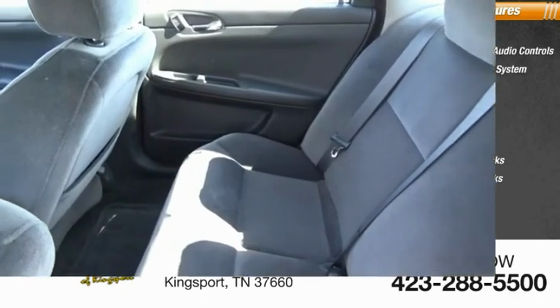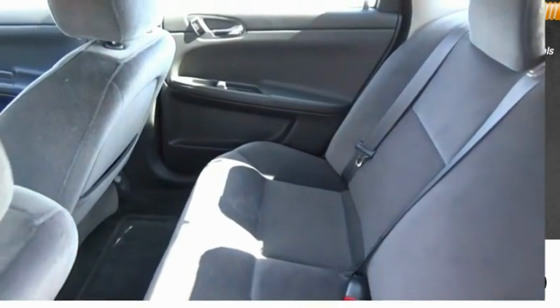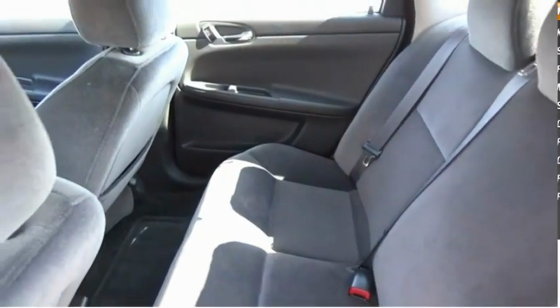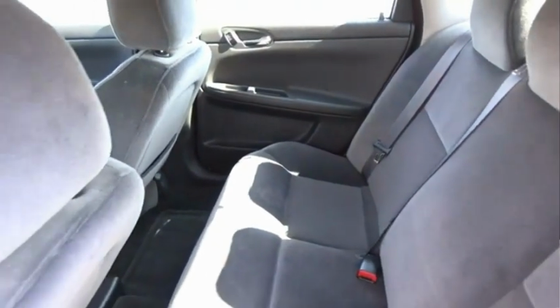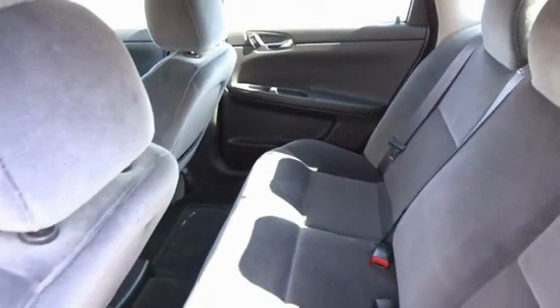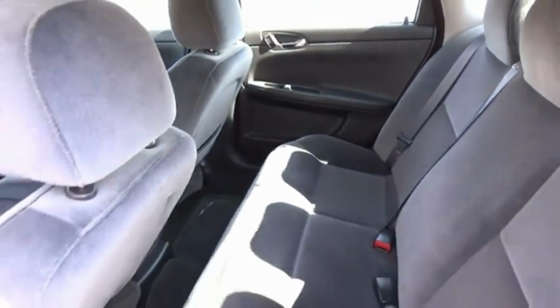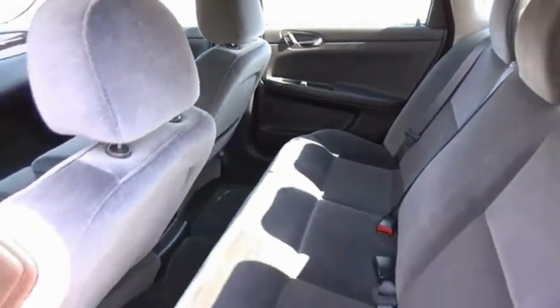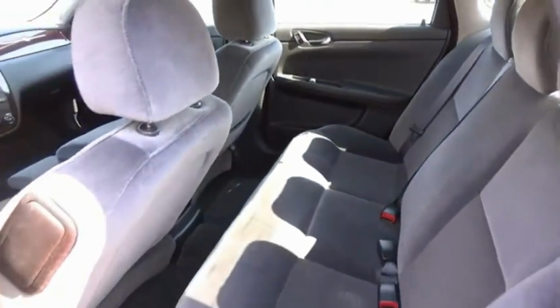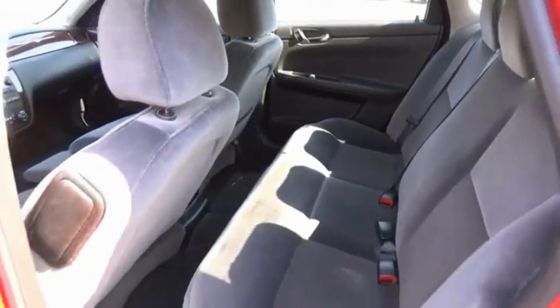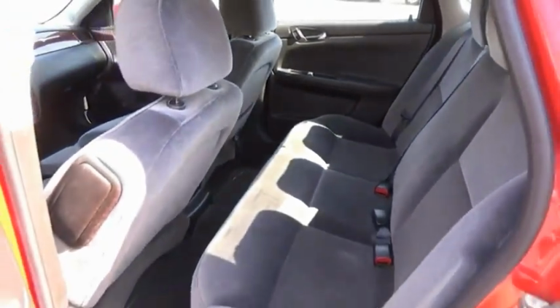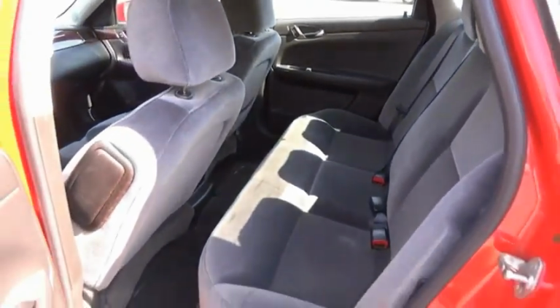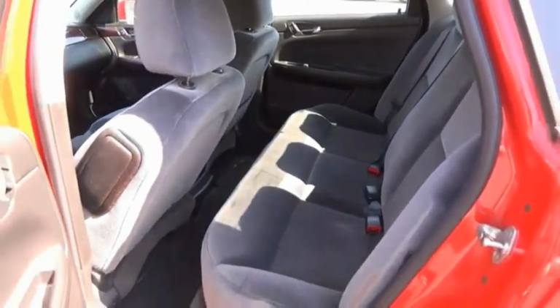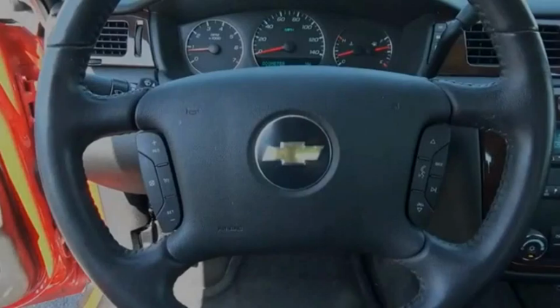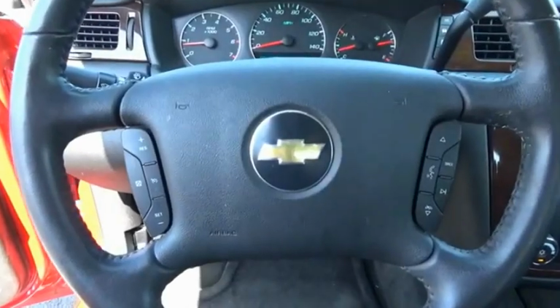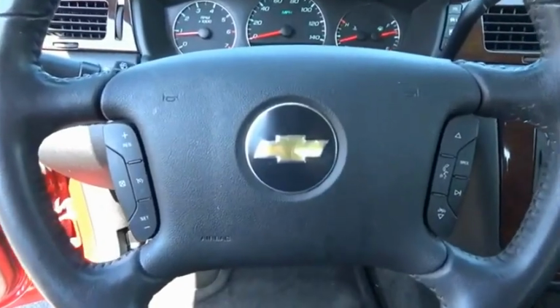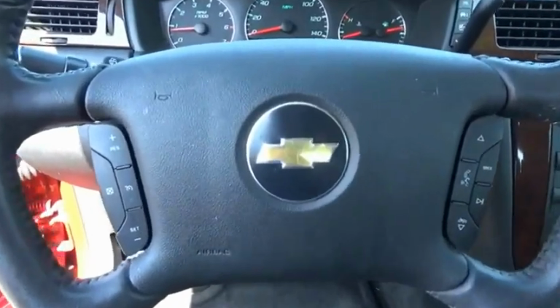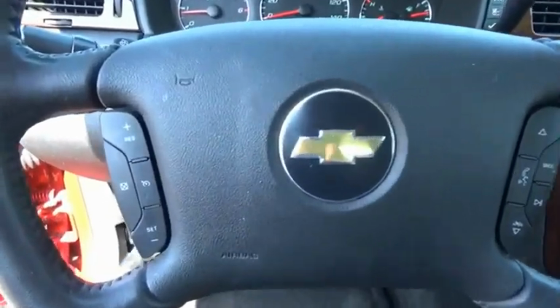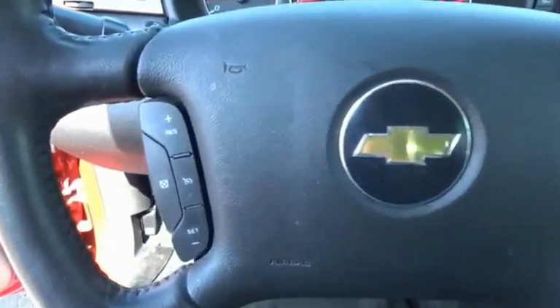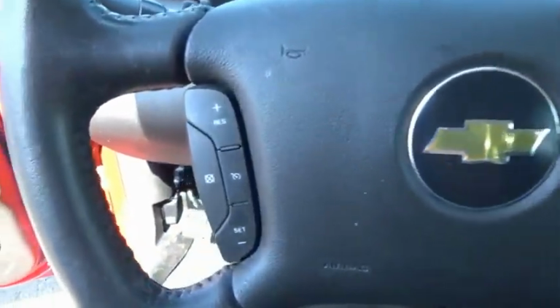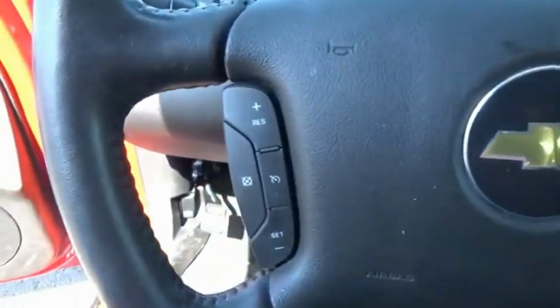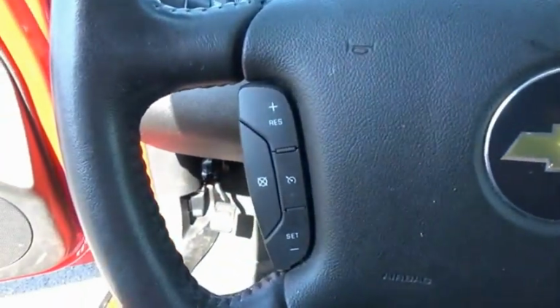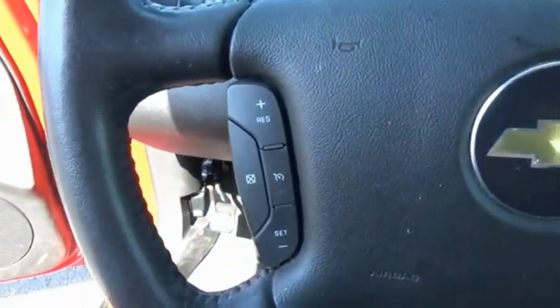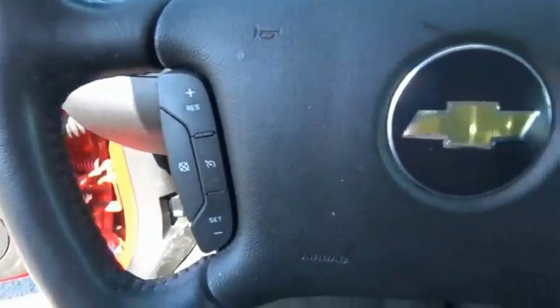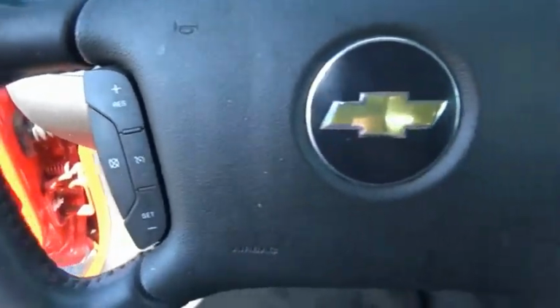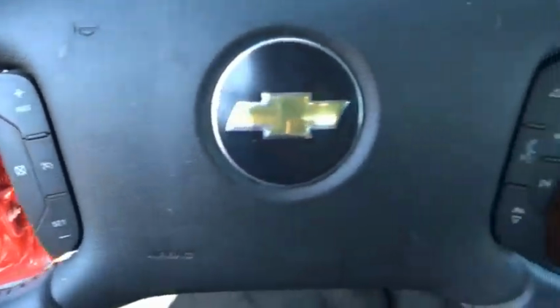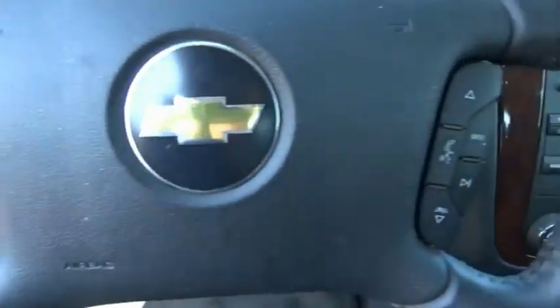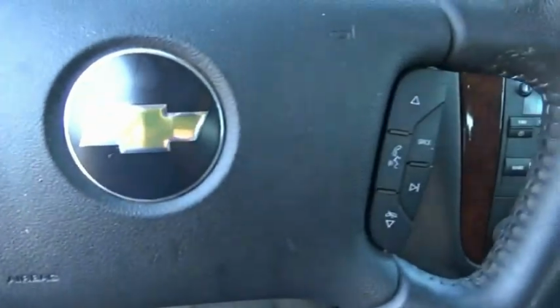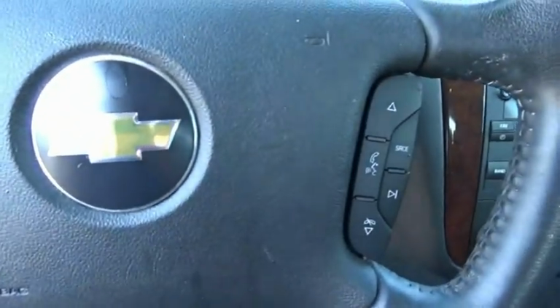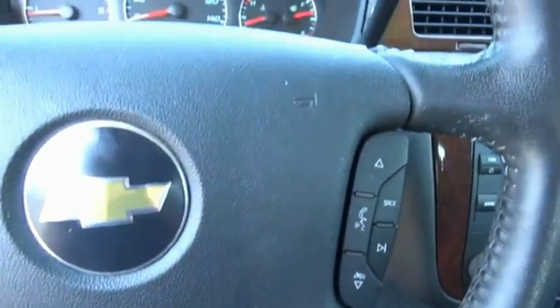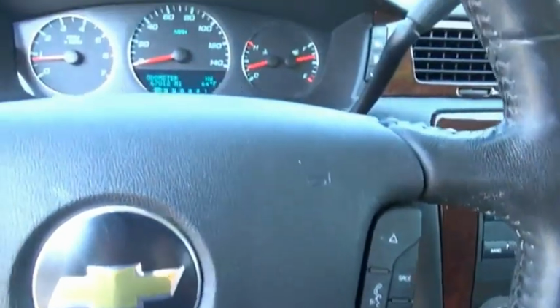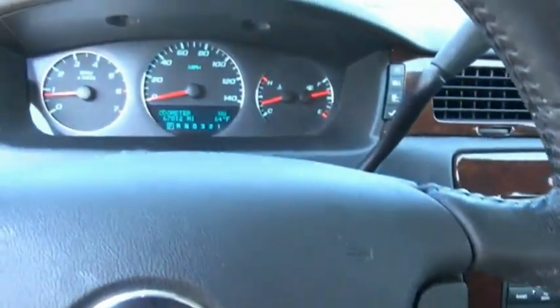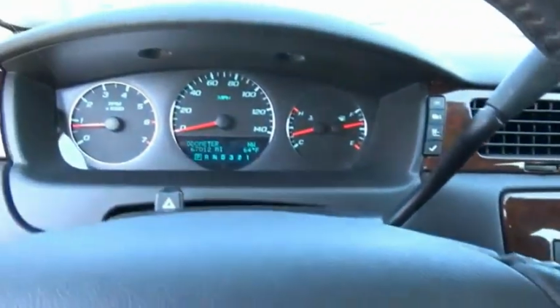The Impala has been one of America's favorites for over 50 years. Enough said. This vehicle offers reliability and good looks at a great price. So come in and take a test drive today.